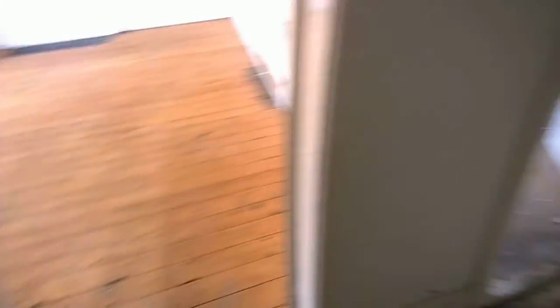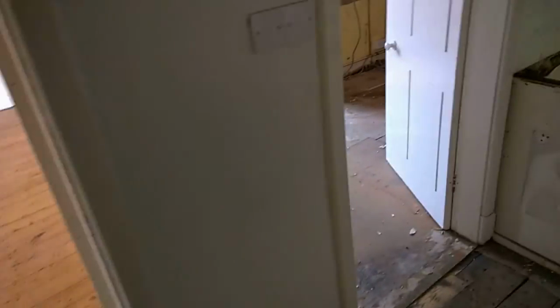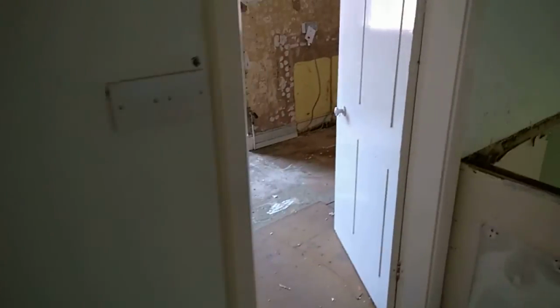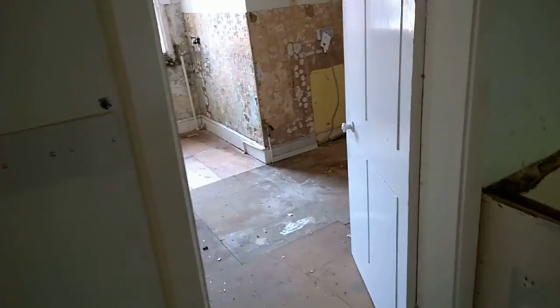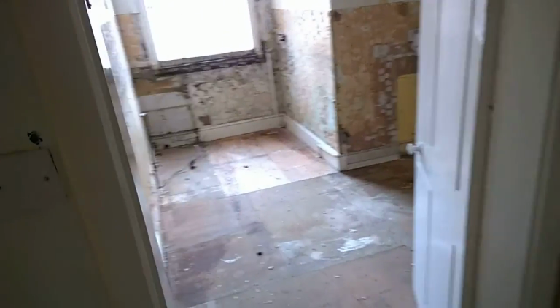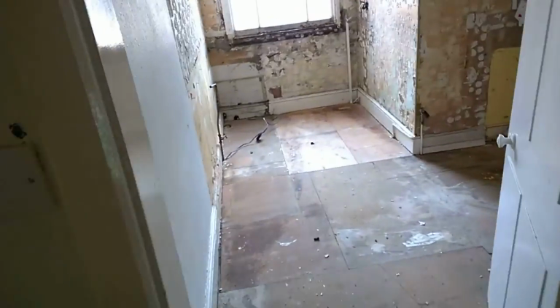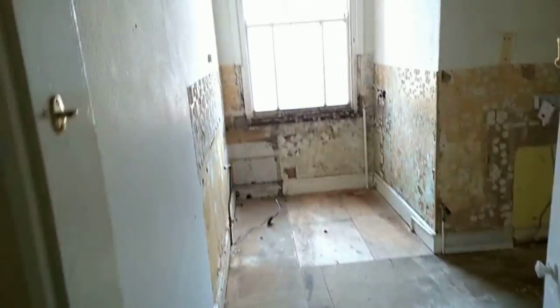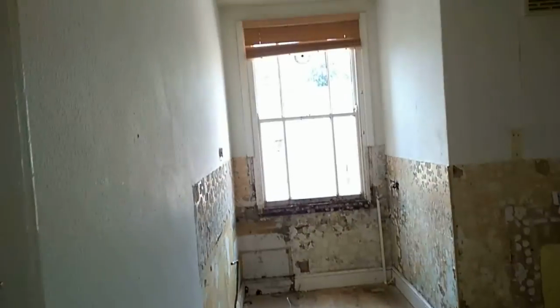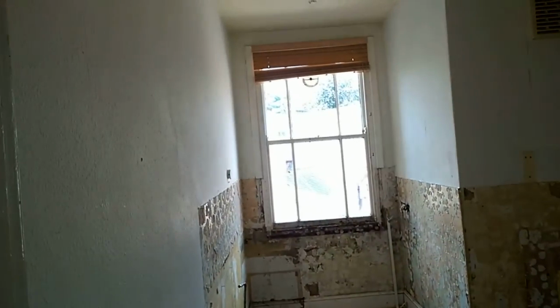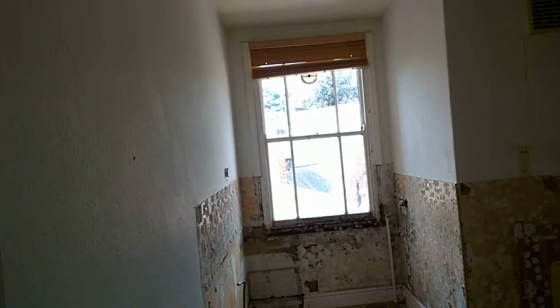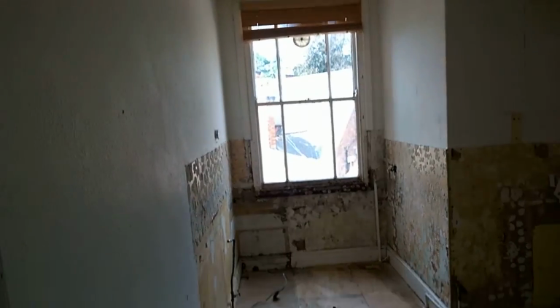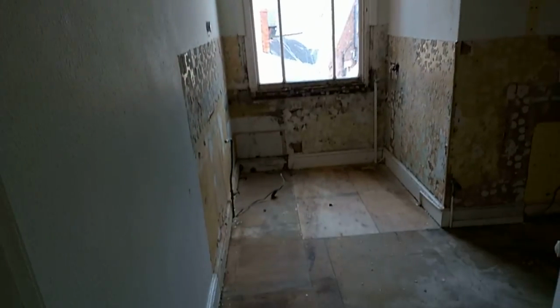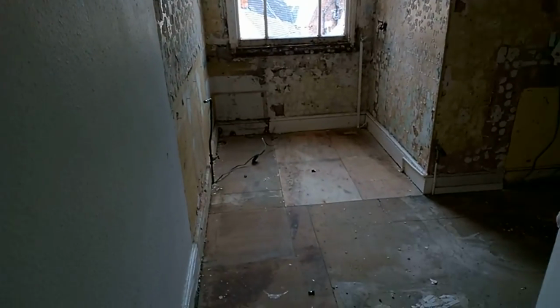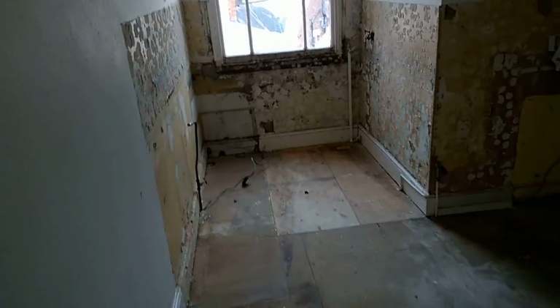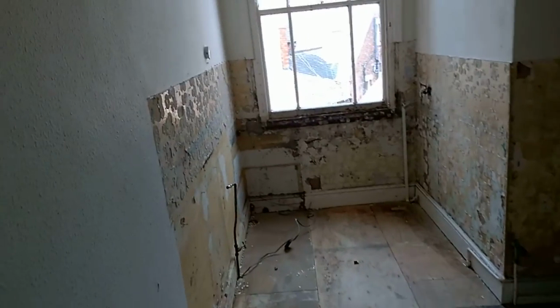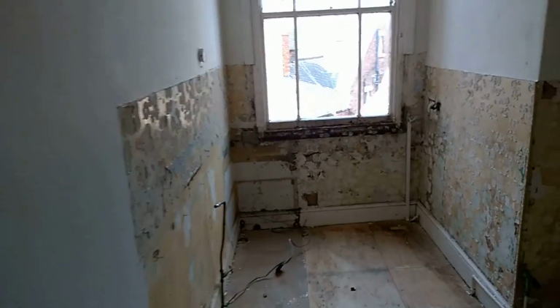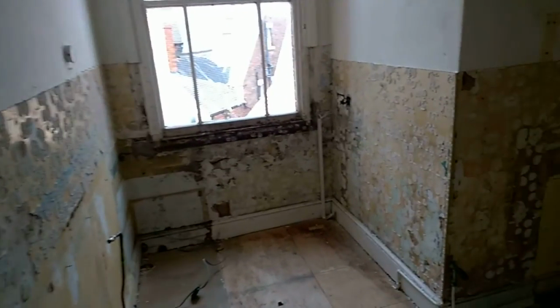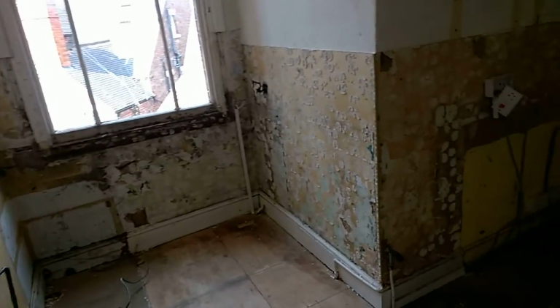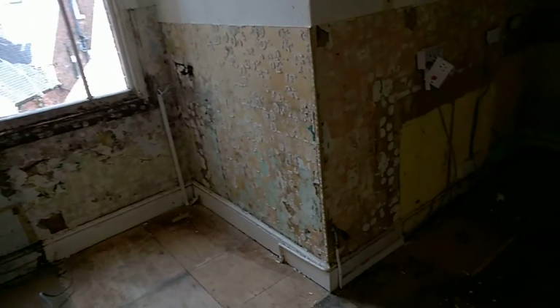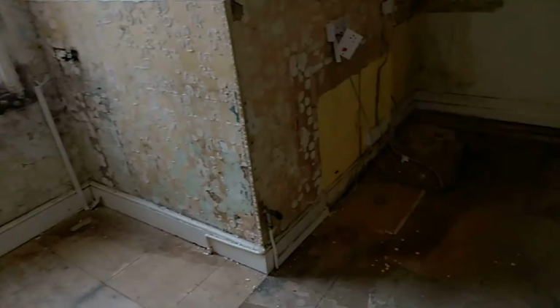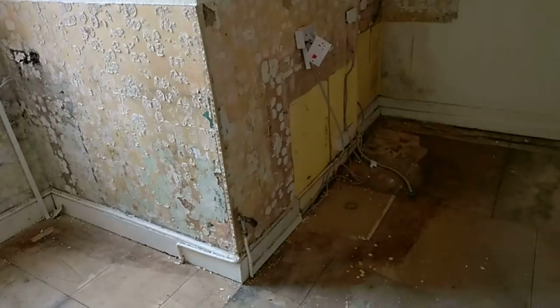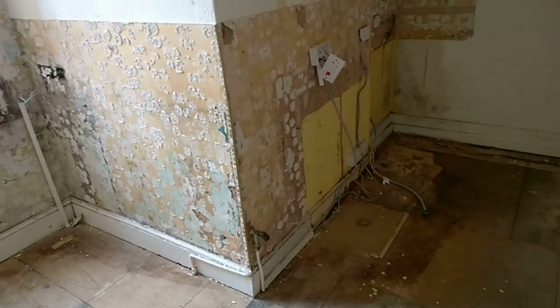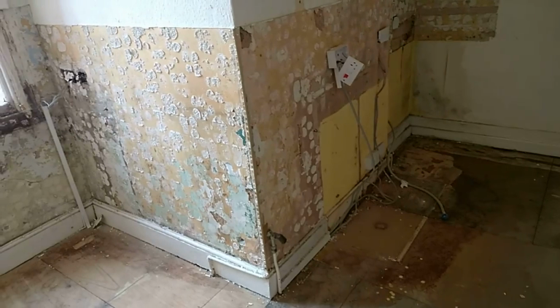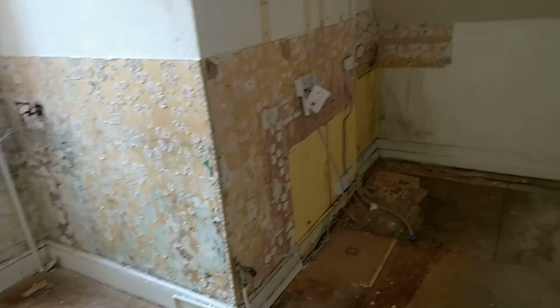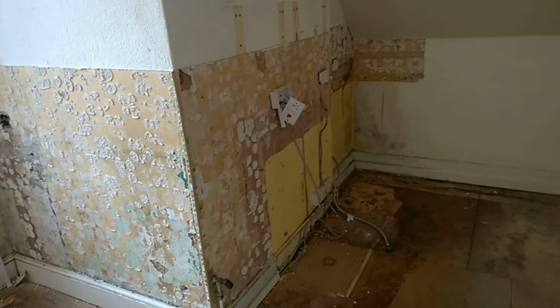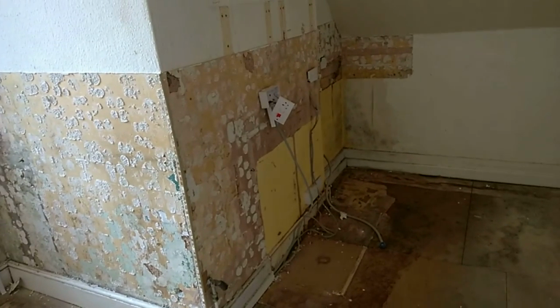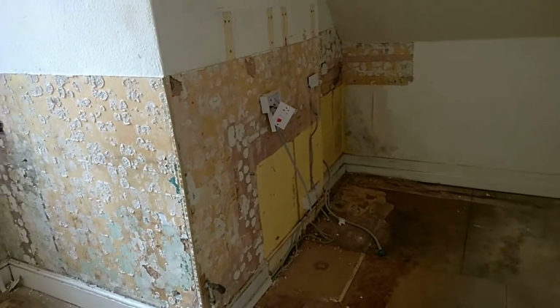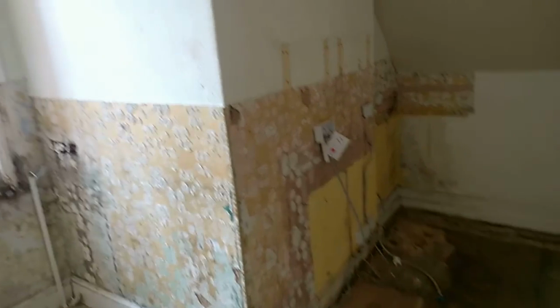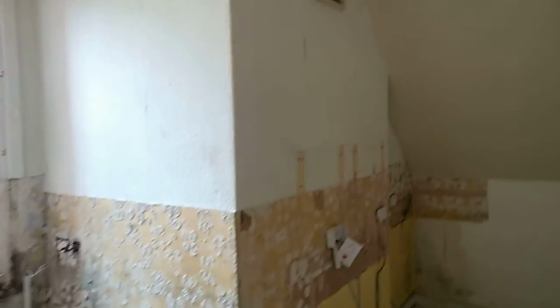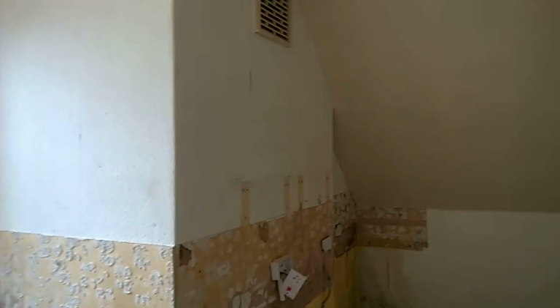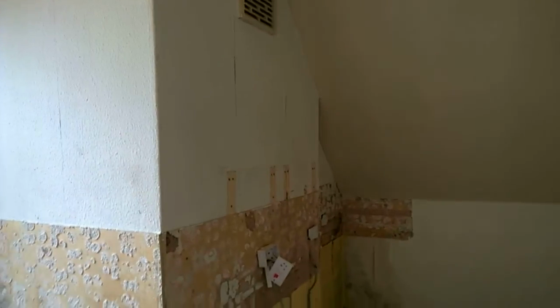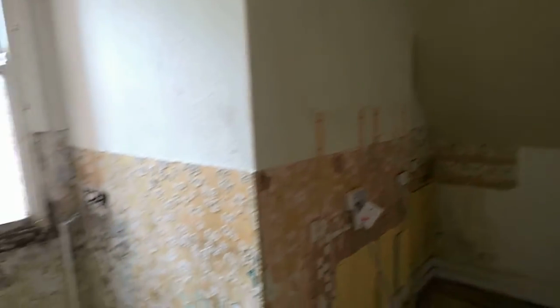It's an old building — a Victorian building. It's got a bit of character, should we say. We need to make things level and straight and also preserve some things. There's some nice tiles and features here and there.